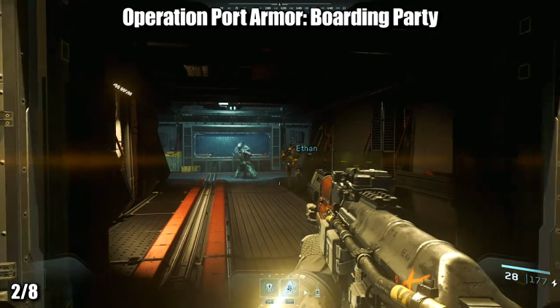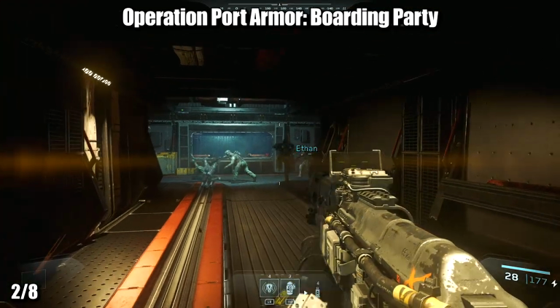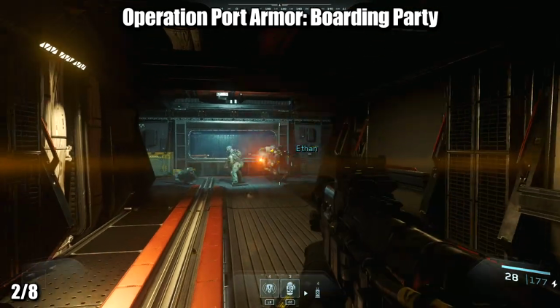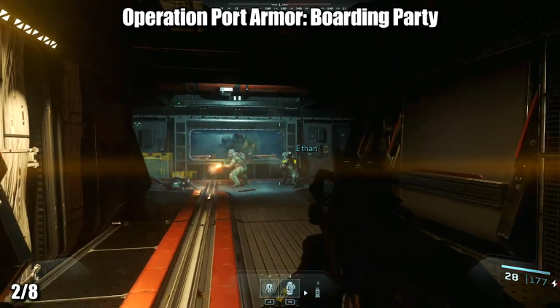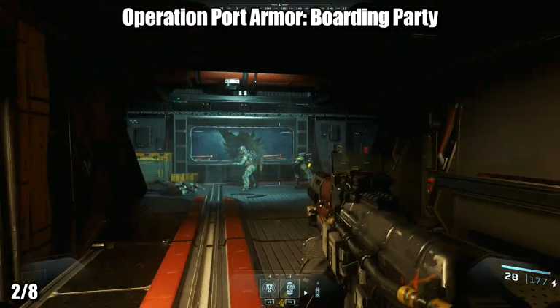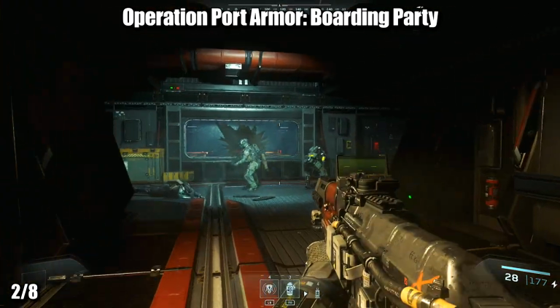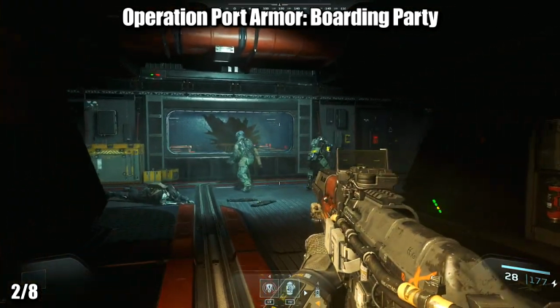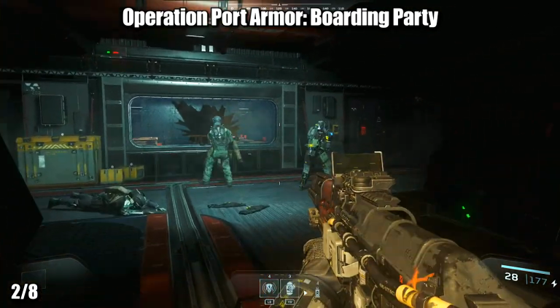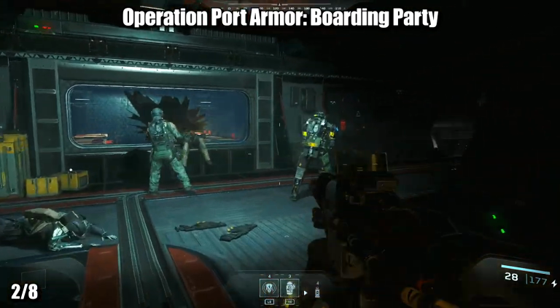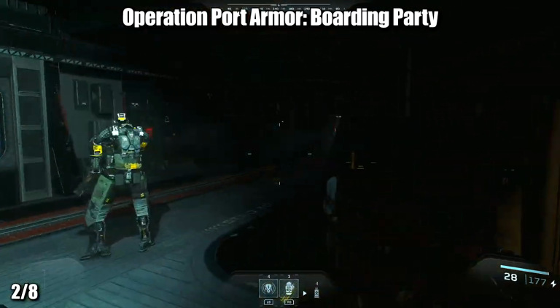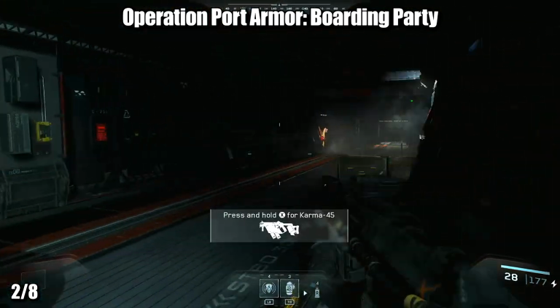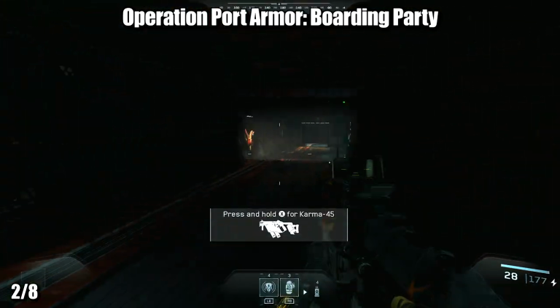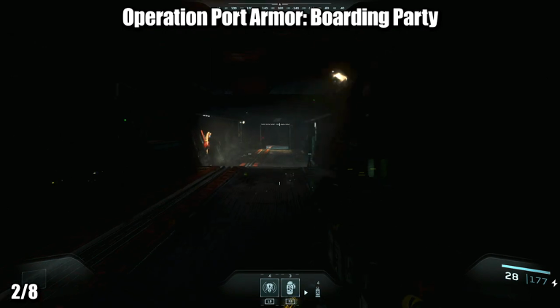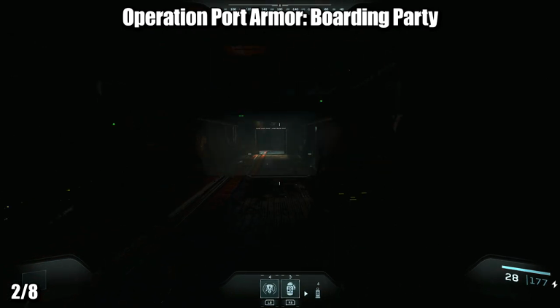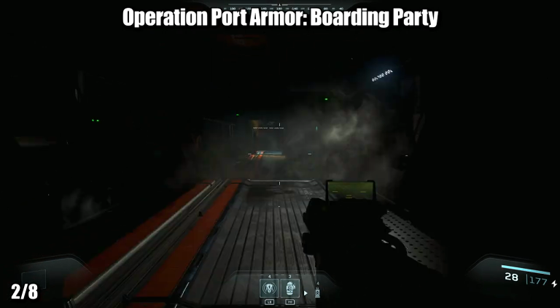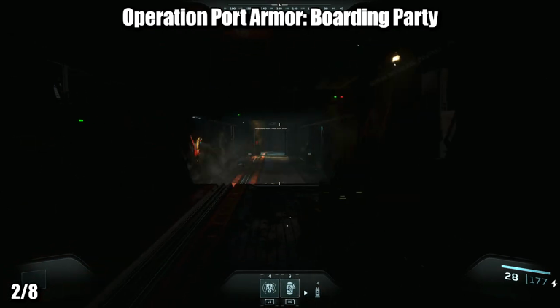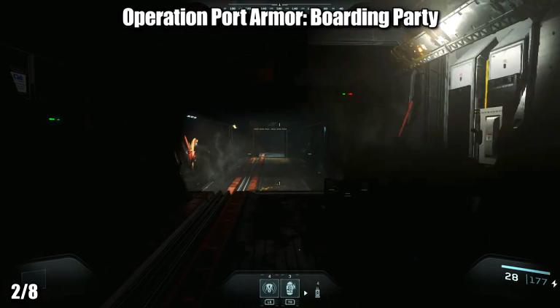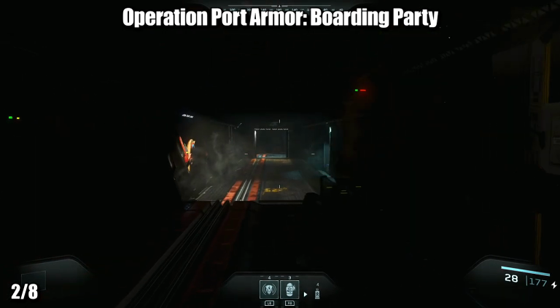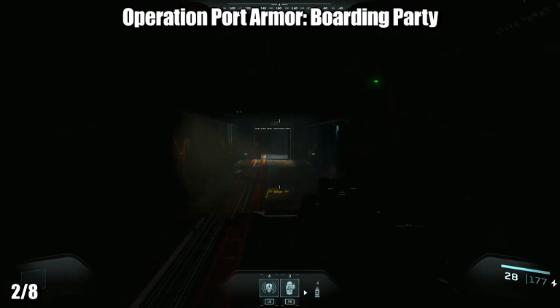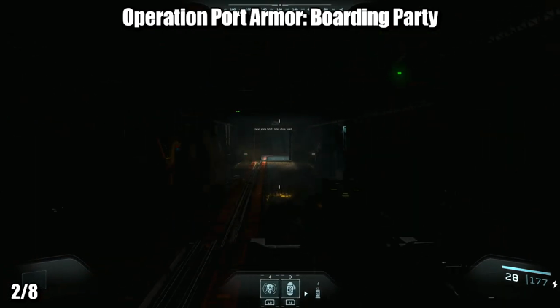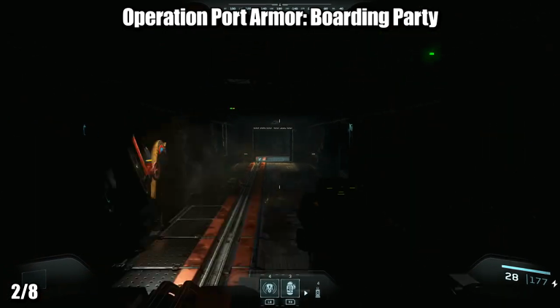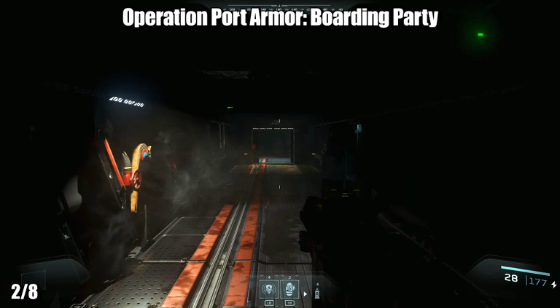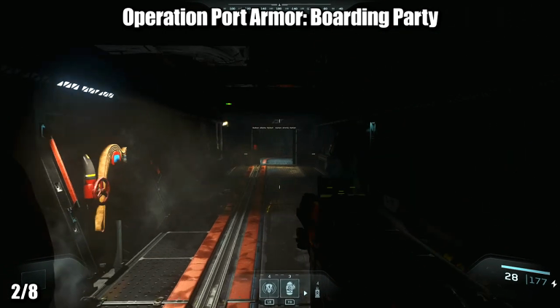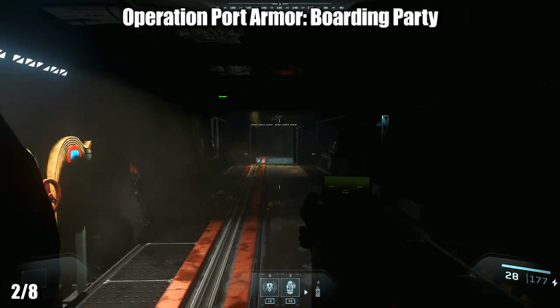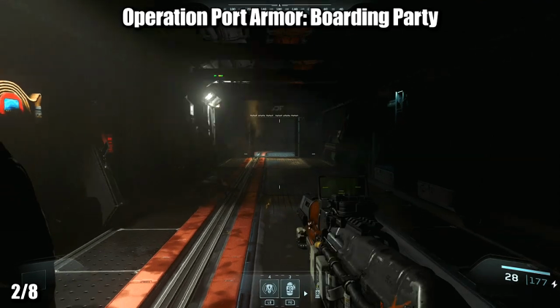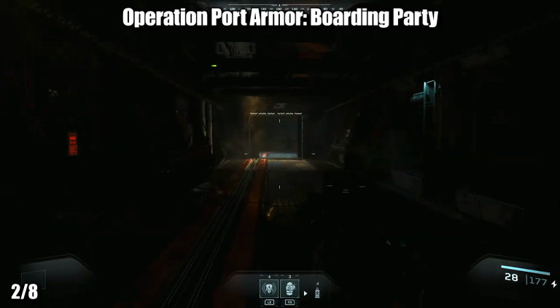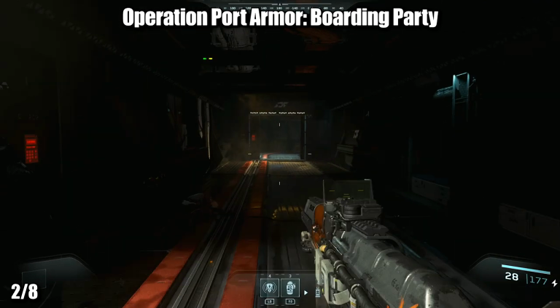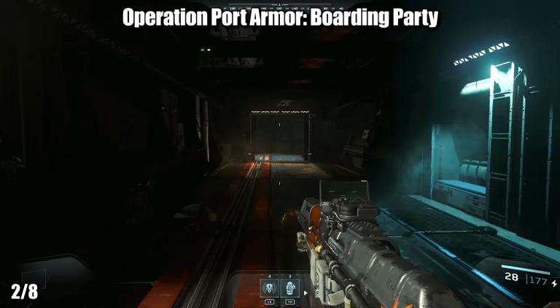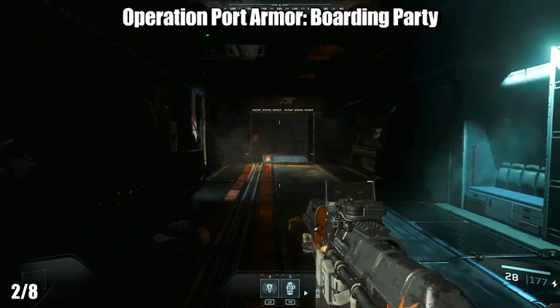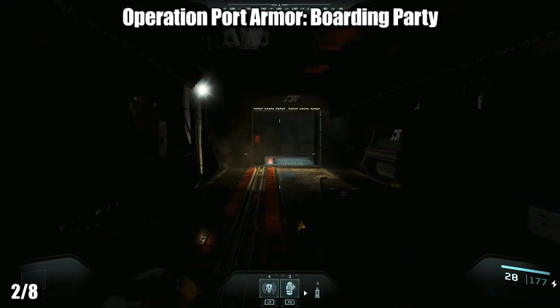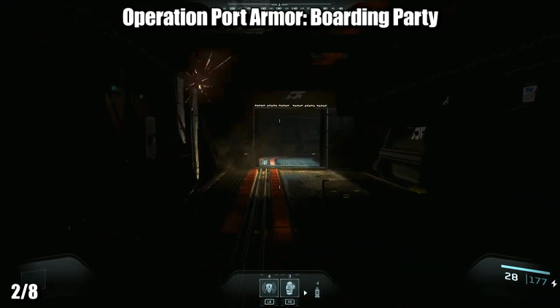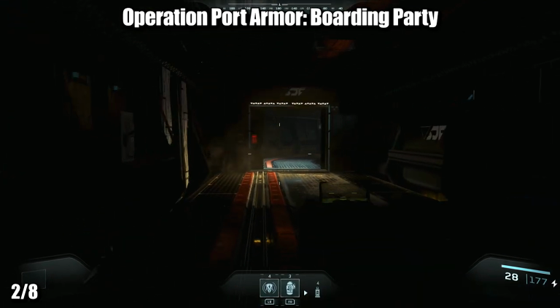Next up on Operation Port Armor, during Boarding Party, you'll be coming through the hallway and be given a three-minute timer to escape the ship. You should notice an armory on your right-hand side down the hall. Go inside this armory to find the equipment upgrade station.